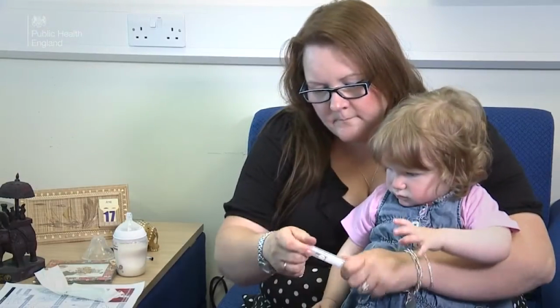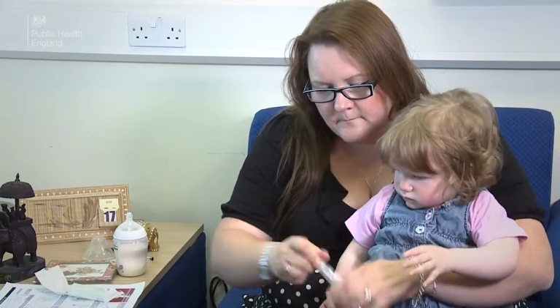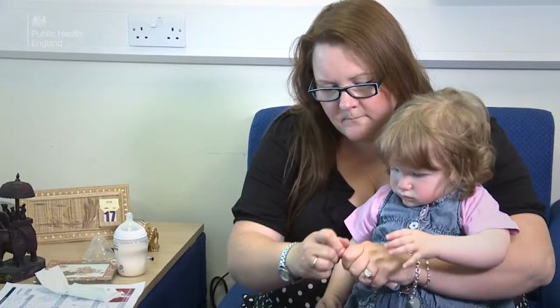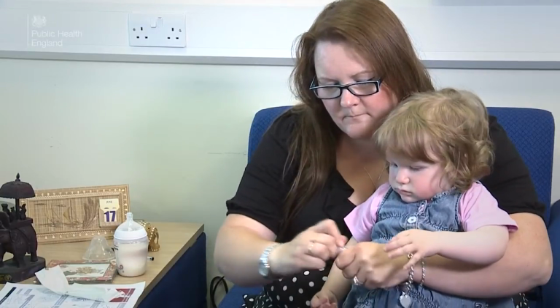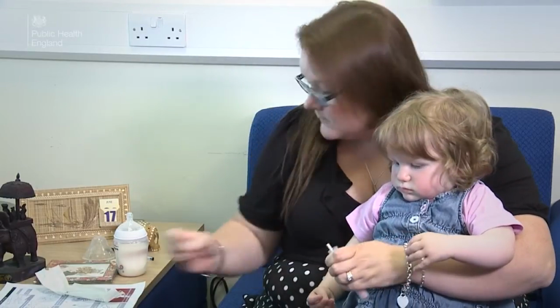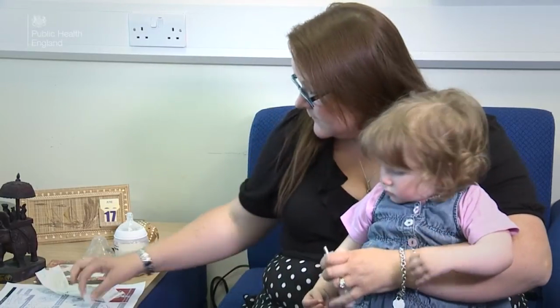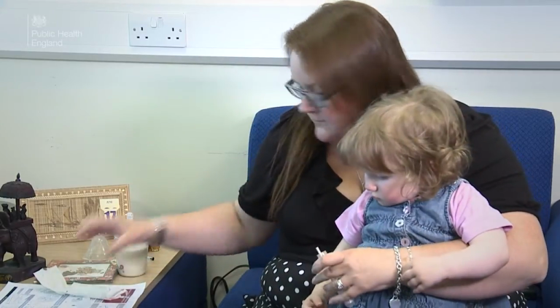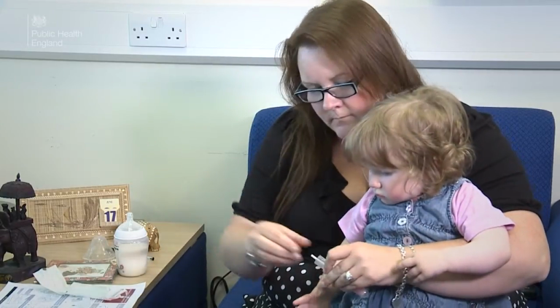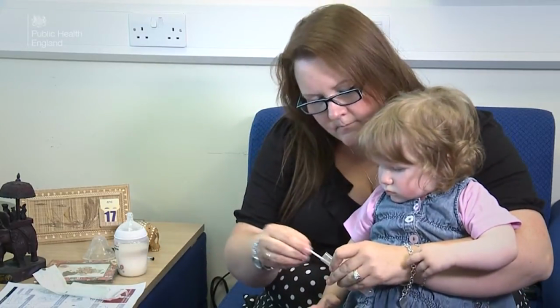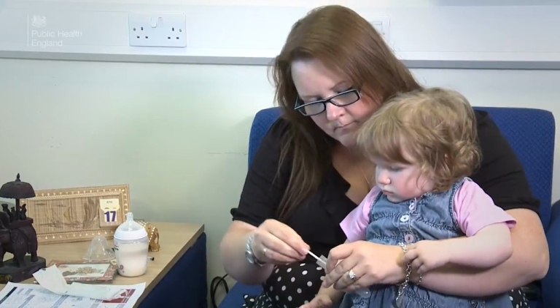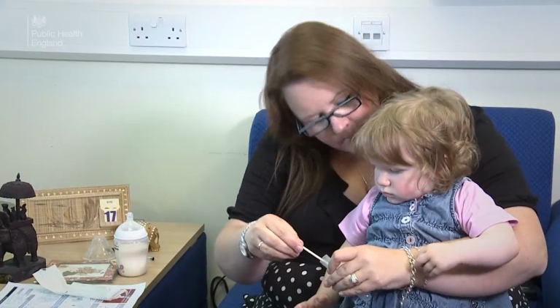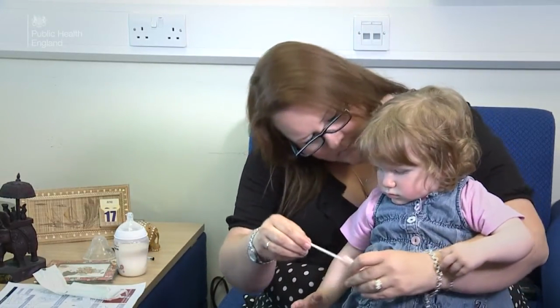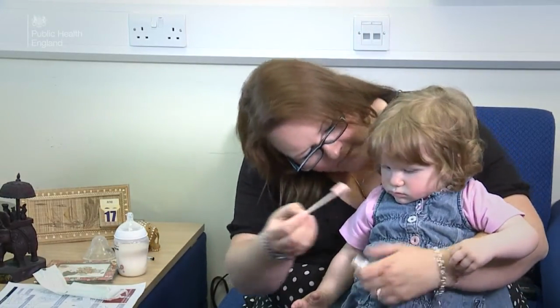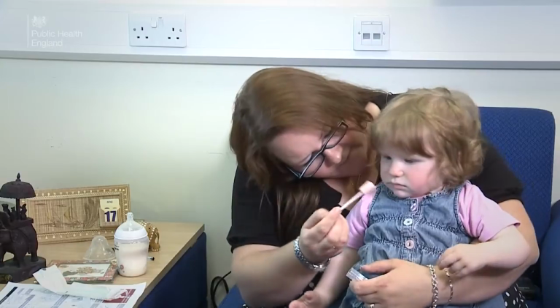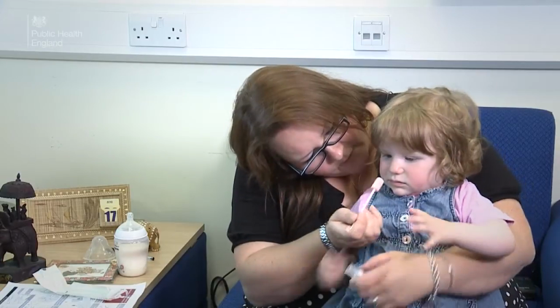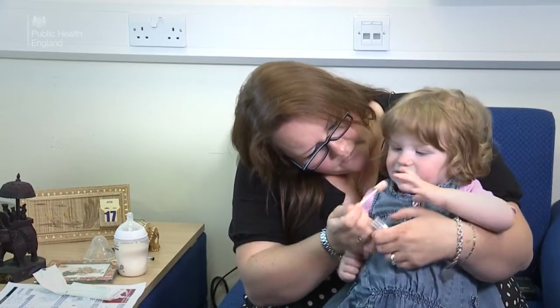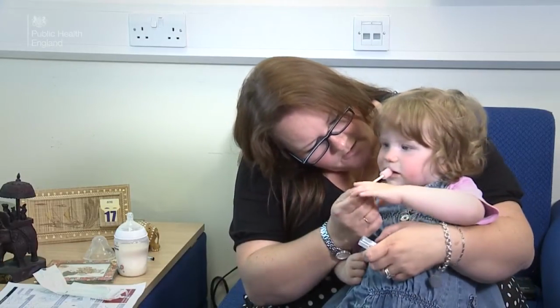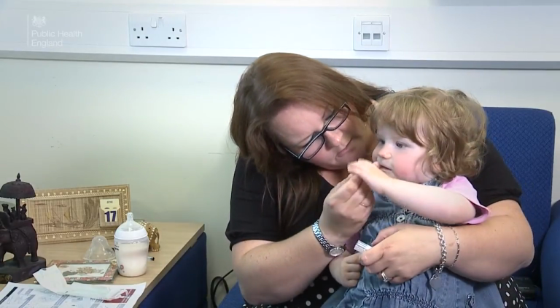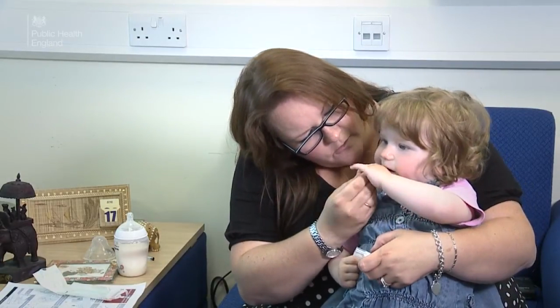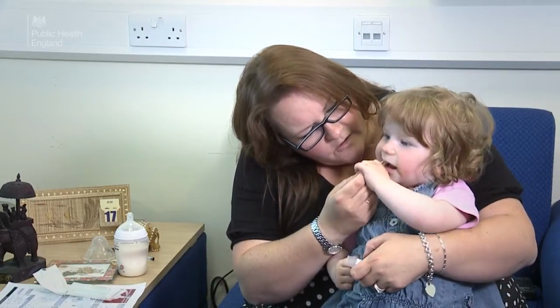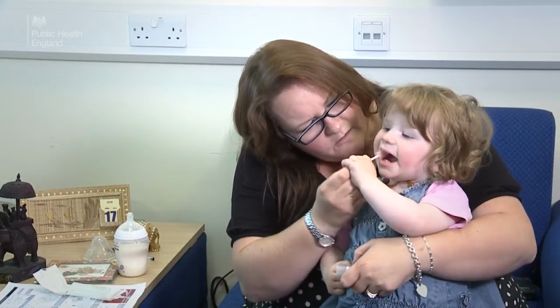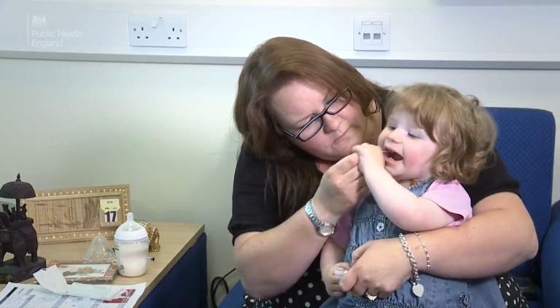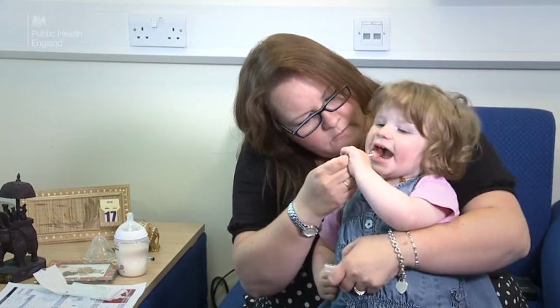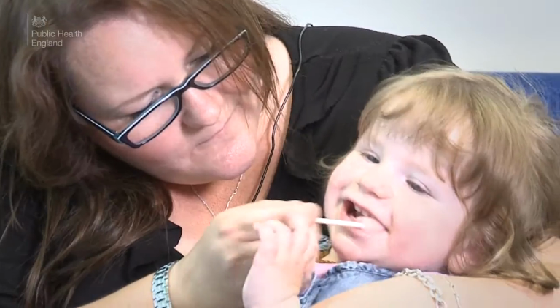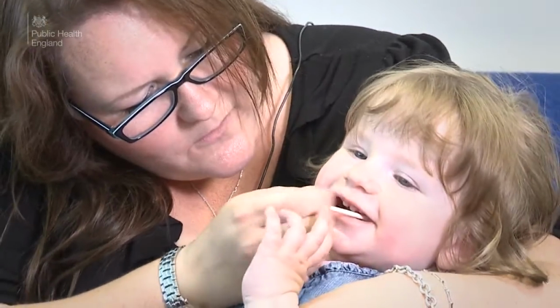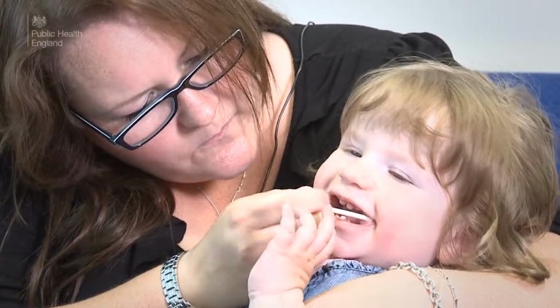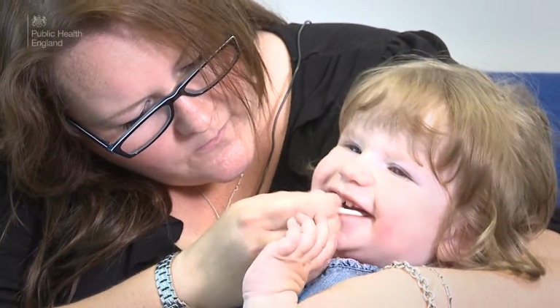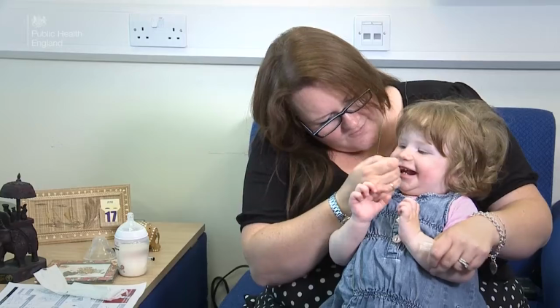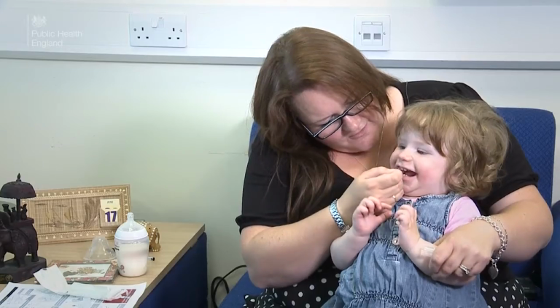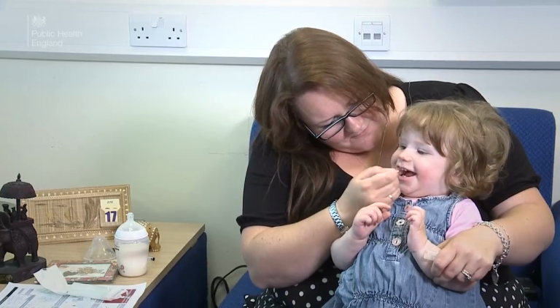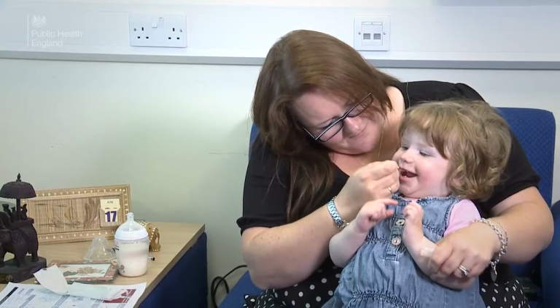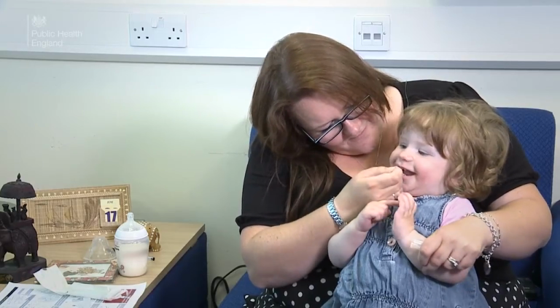Children, especially young kids, may prefer to take the sample at home and with their parents. If the parent is taking the sample, make sure they understand the instructions, which are on the sheet provided or can be found on the back of the package.